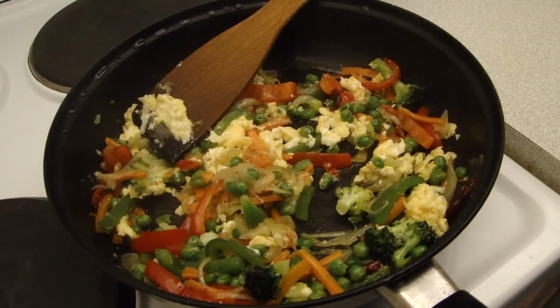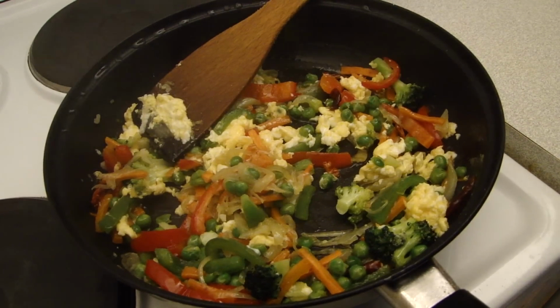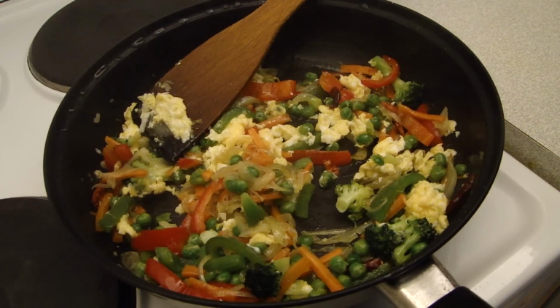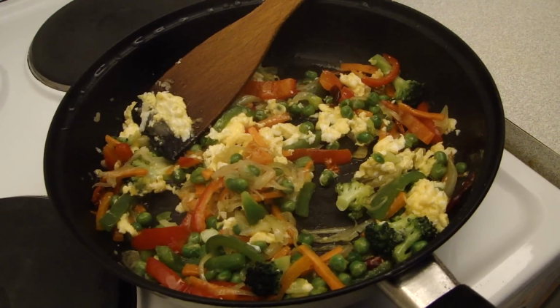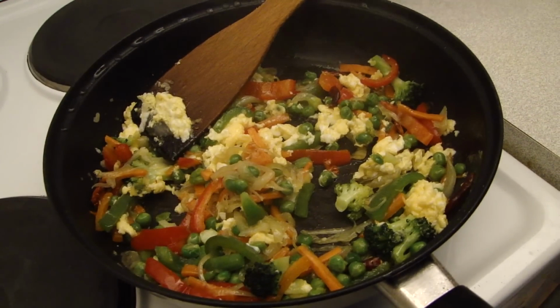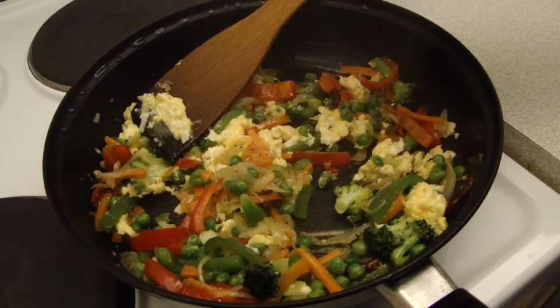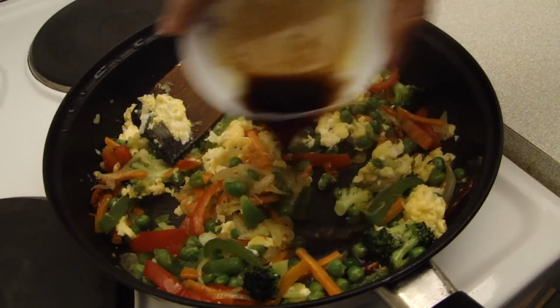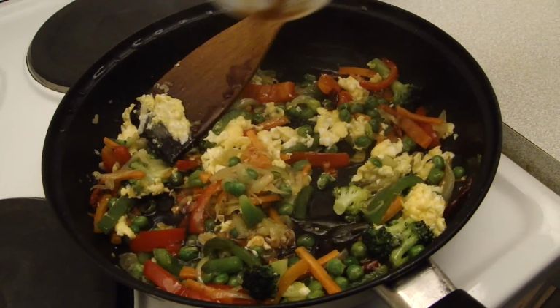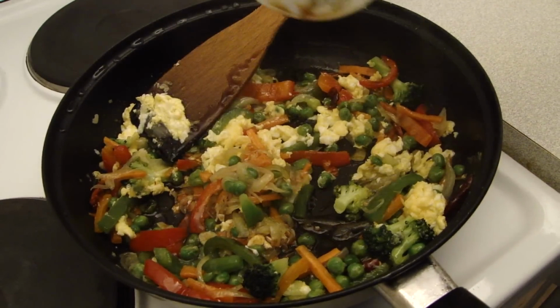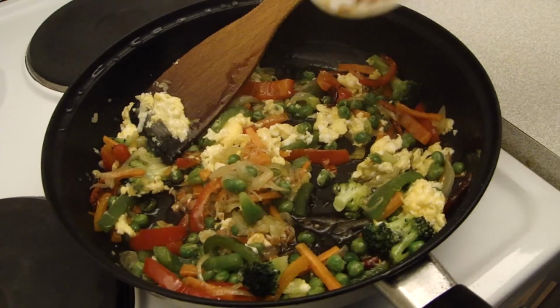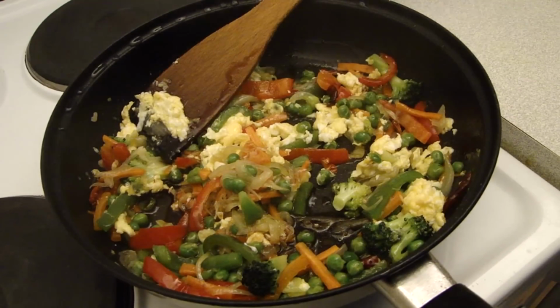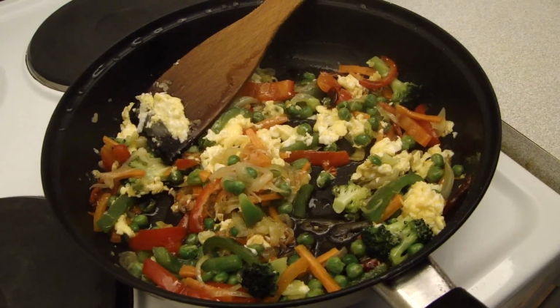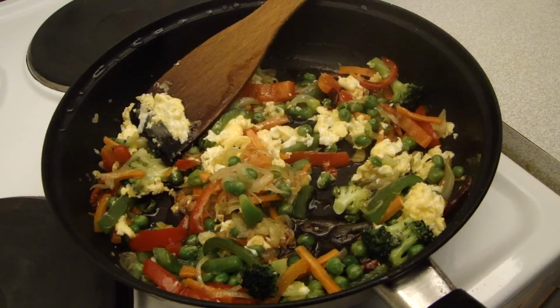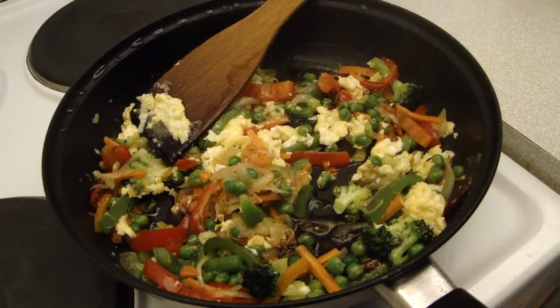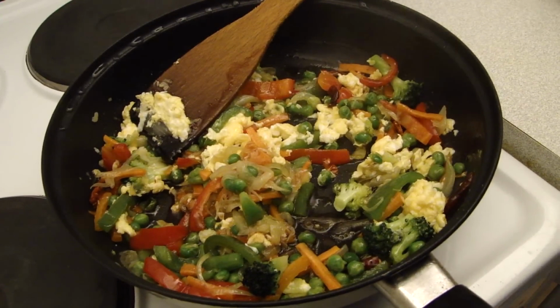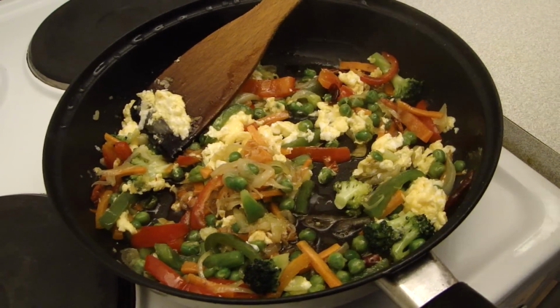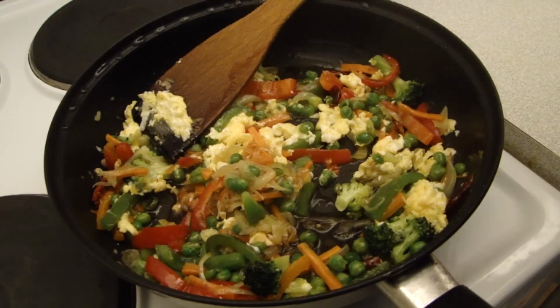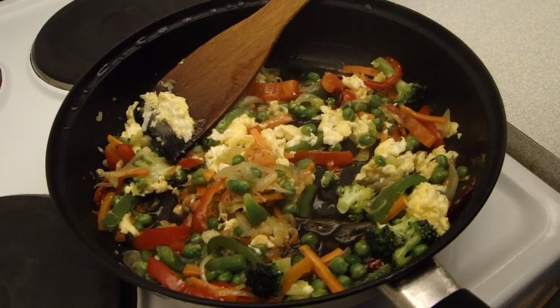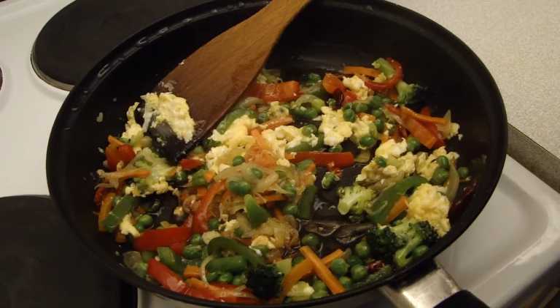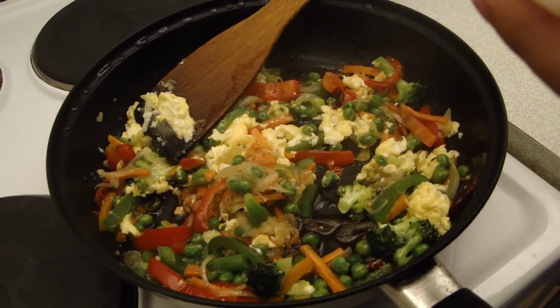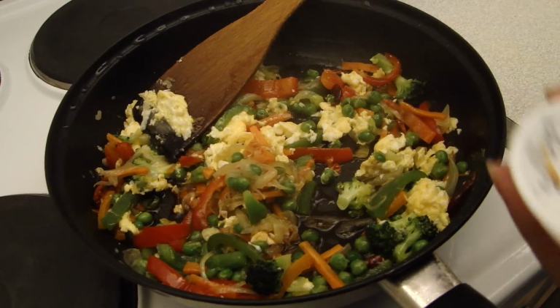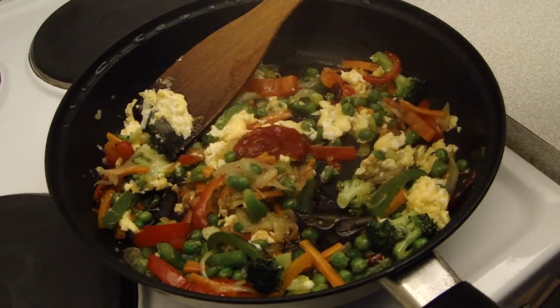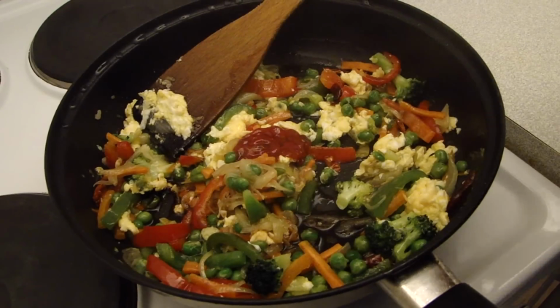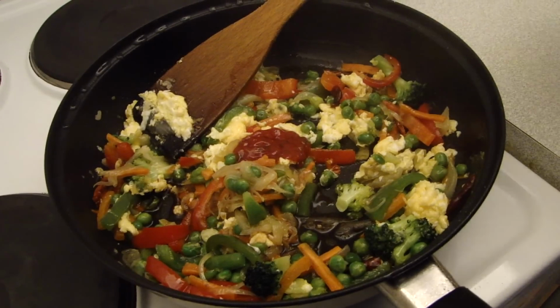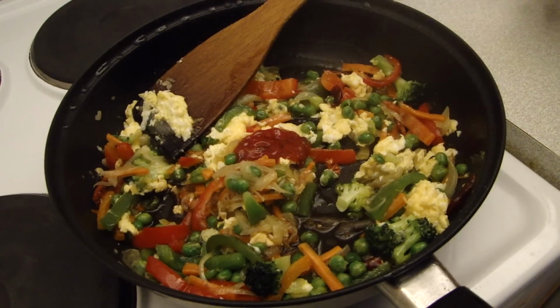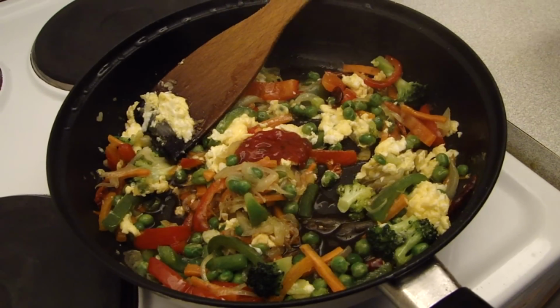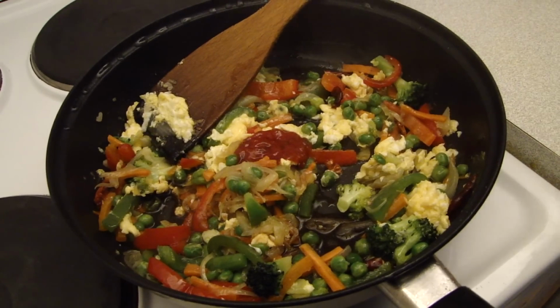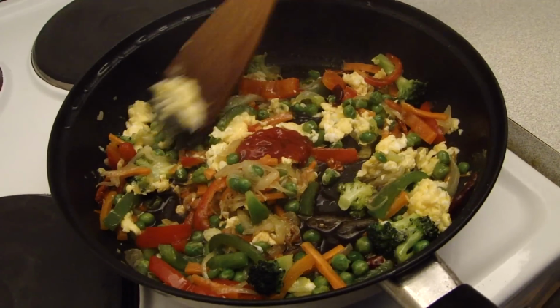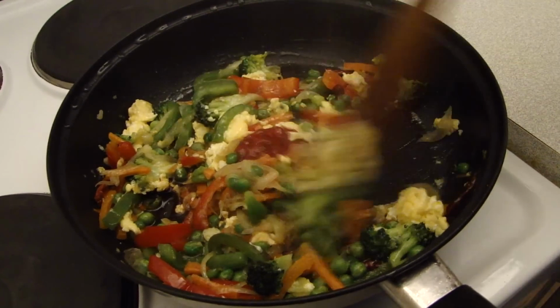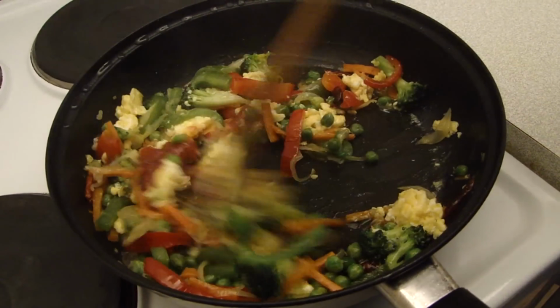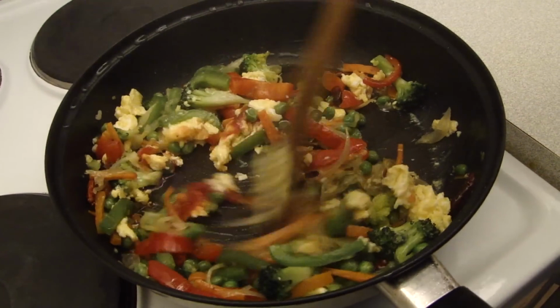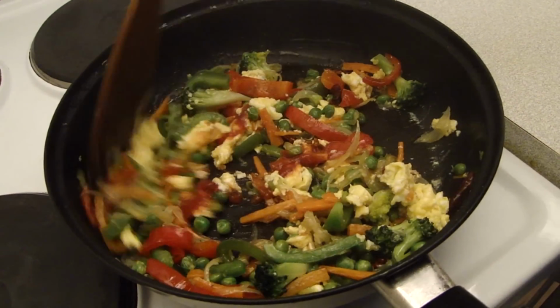I am going to add some sauce. The chili sauce and soy sauce will be added and mixed in.